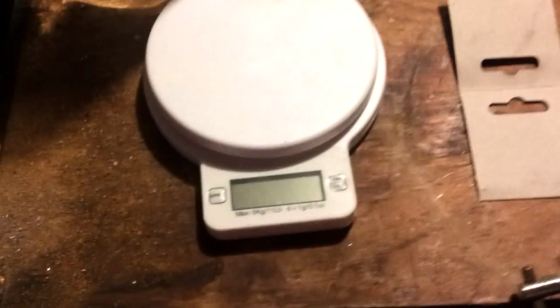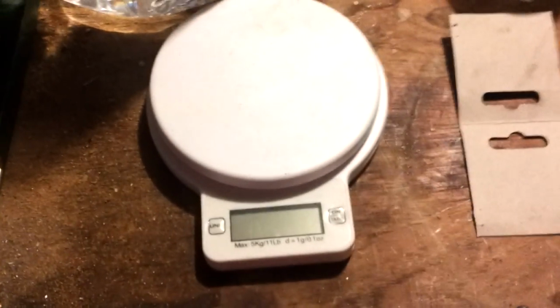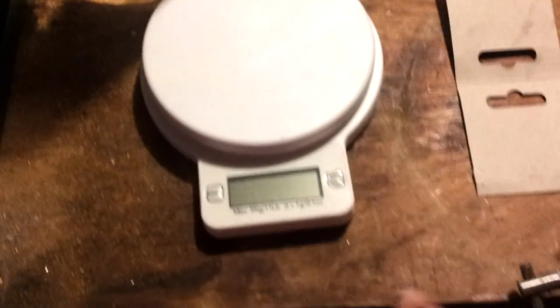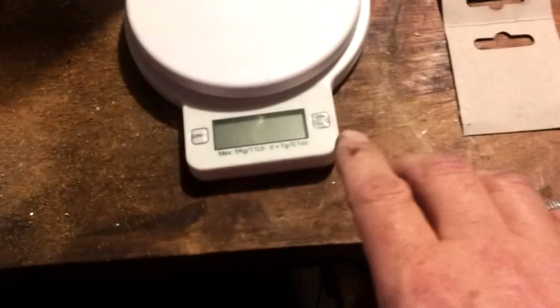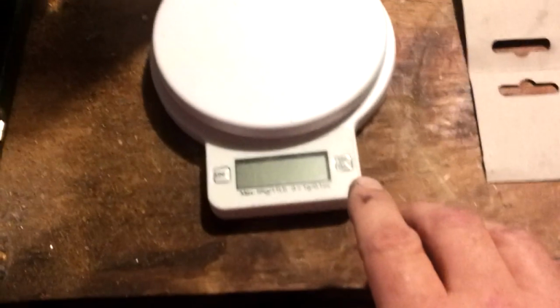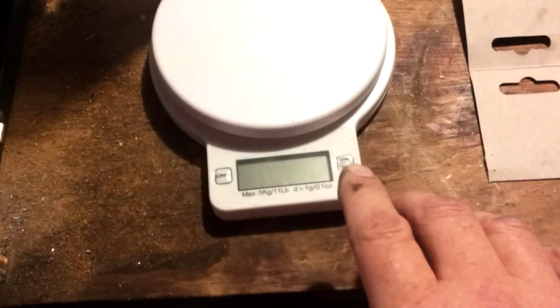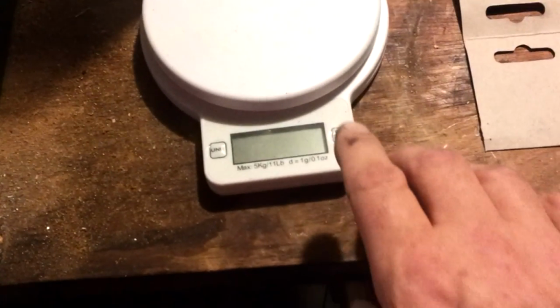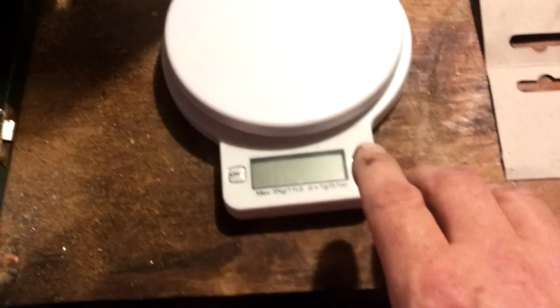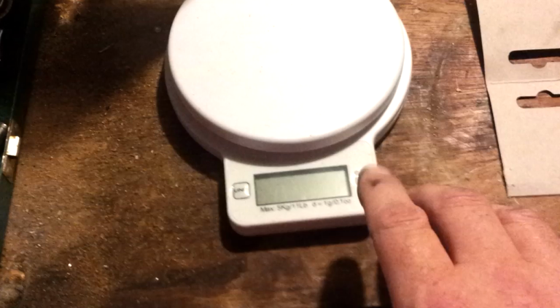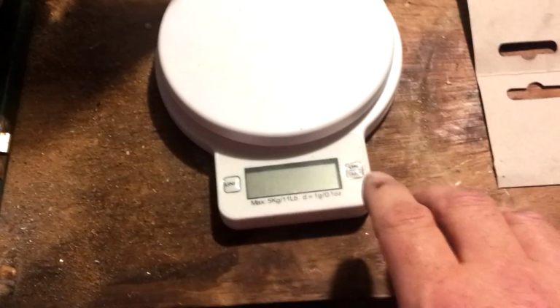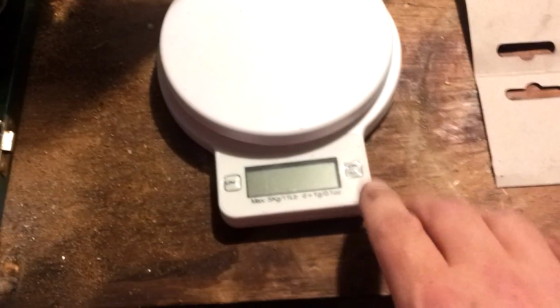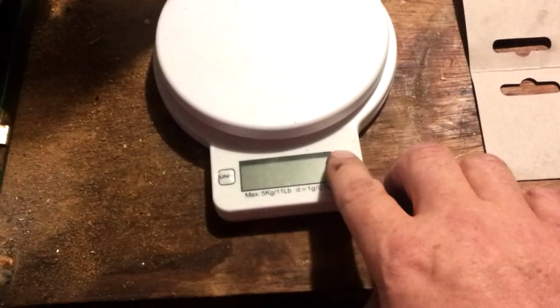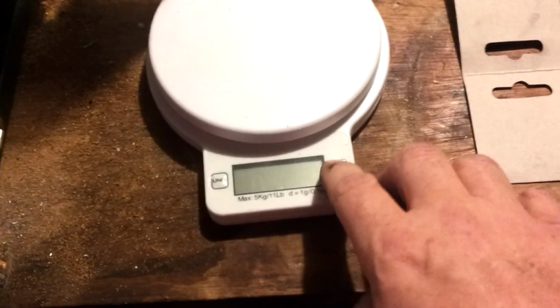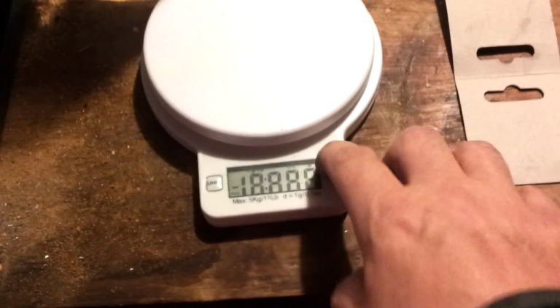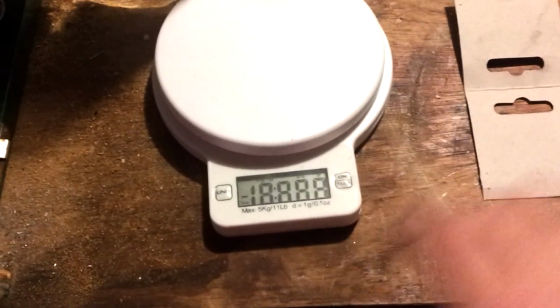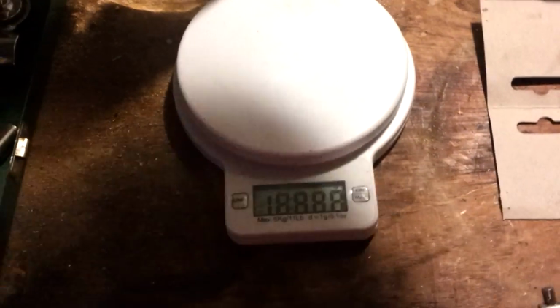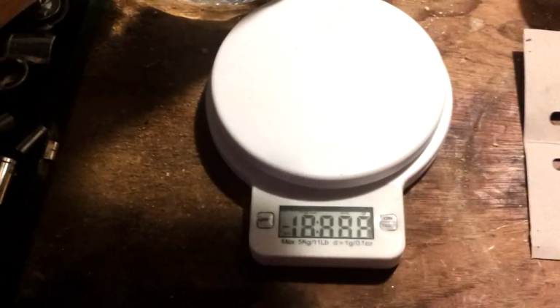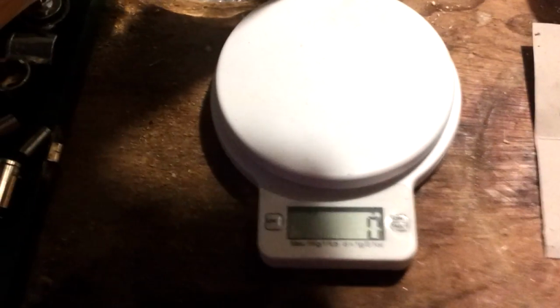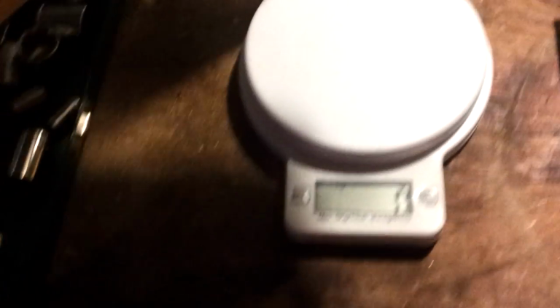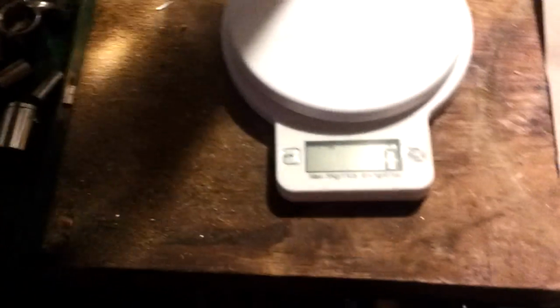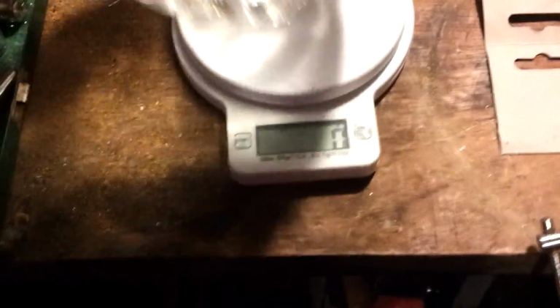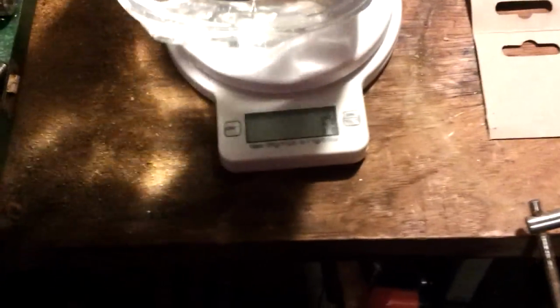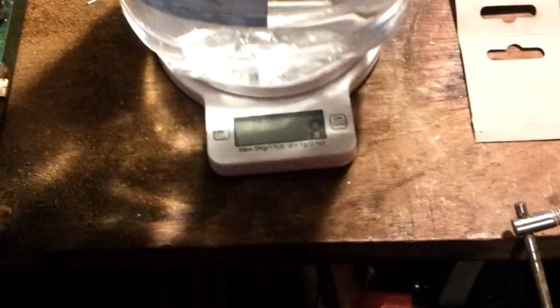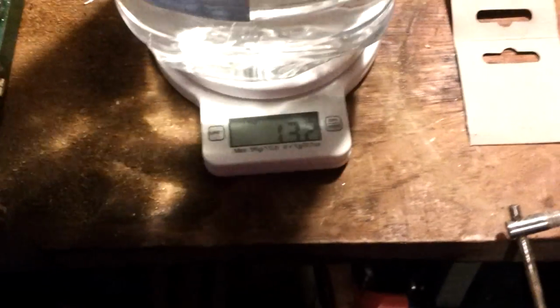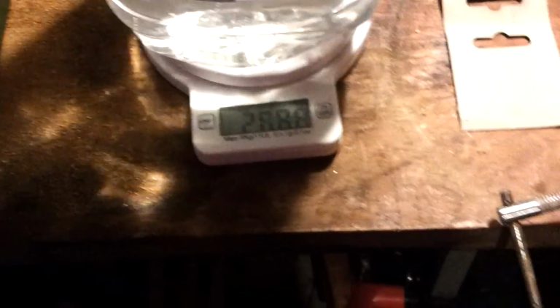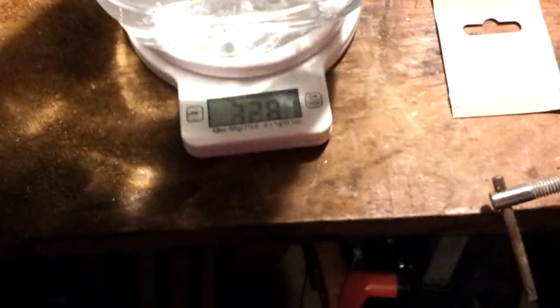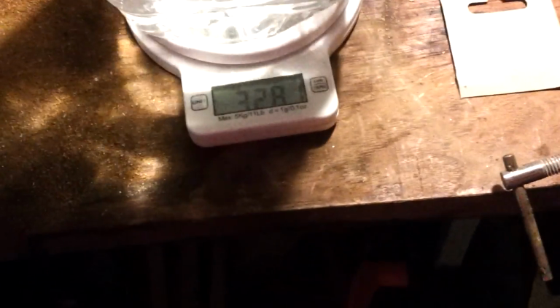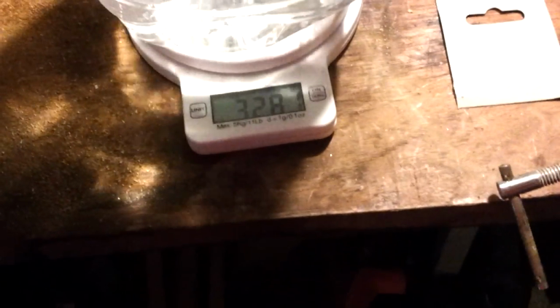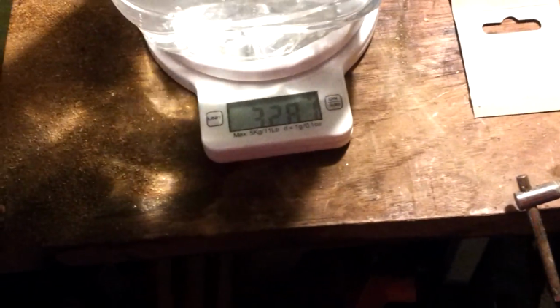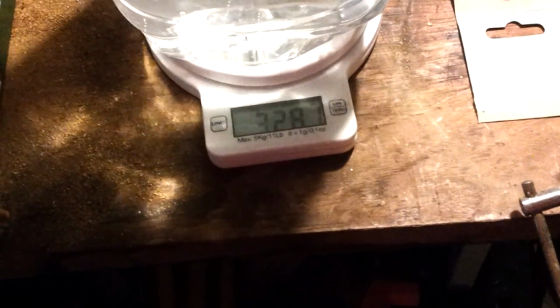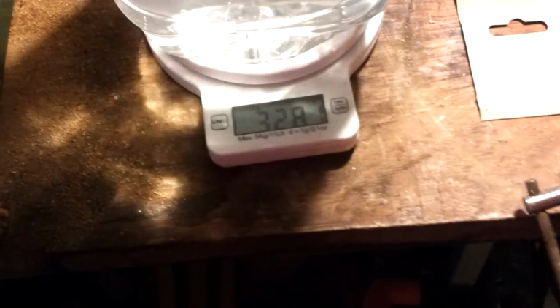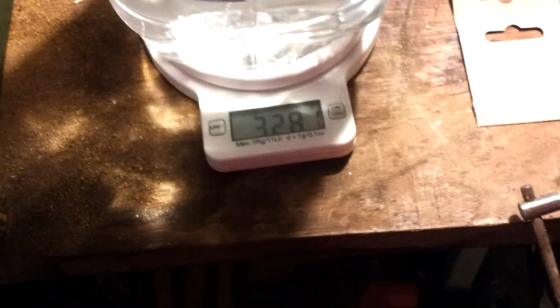Now we are going to do the water. This is a 5 kilo scale. I'm just going to put this on here and zero it. No, I'm not, I'm going to weigh it off. That's 3, 2, 8, 1.